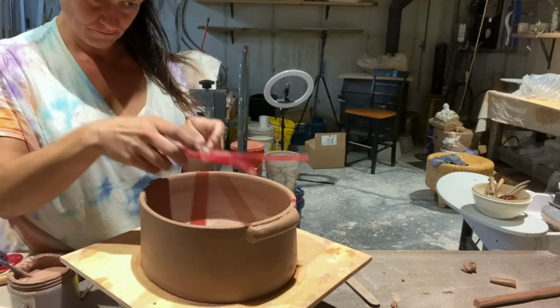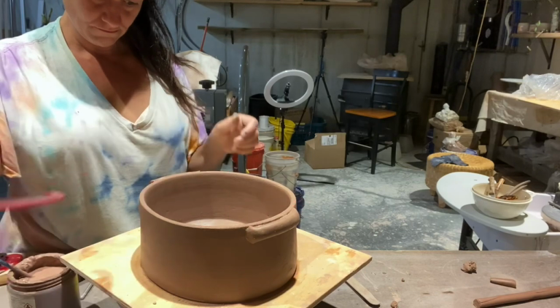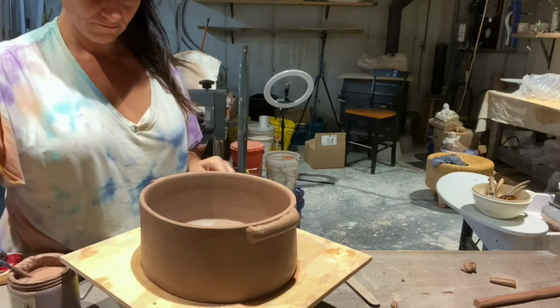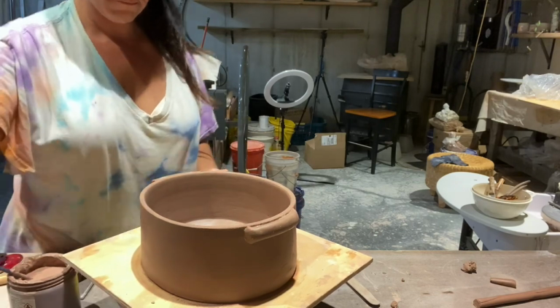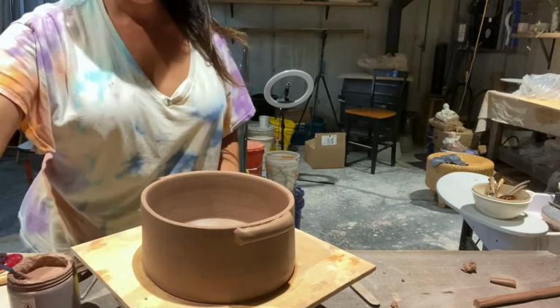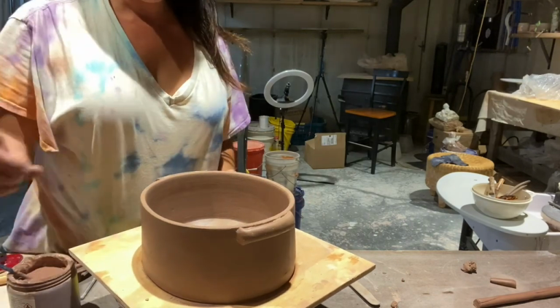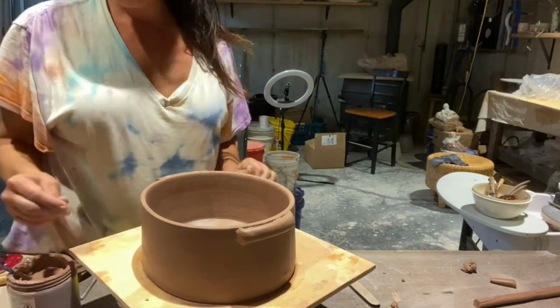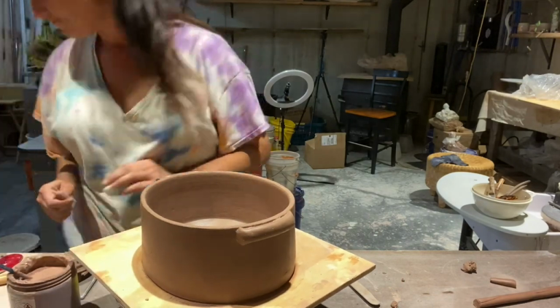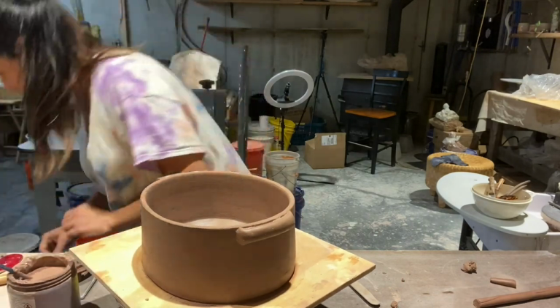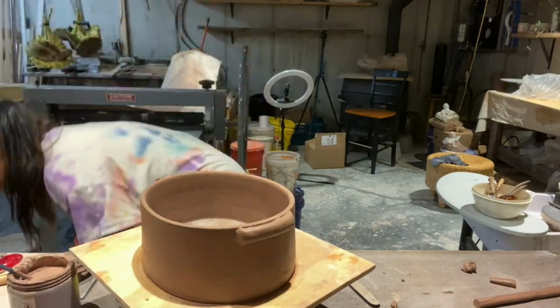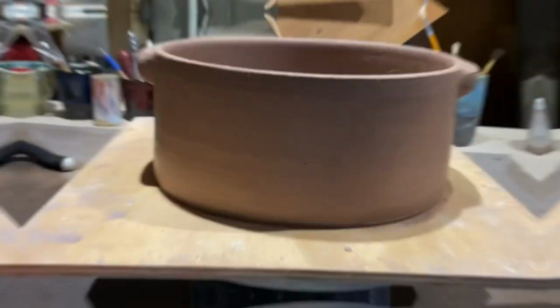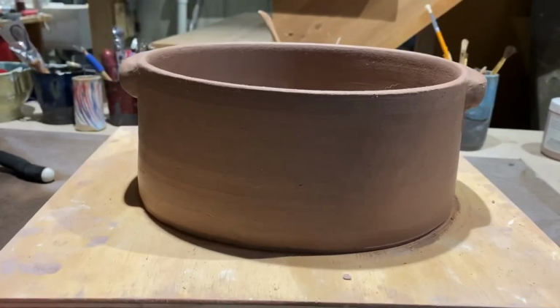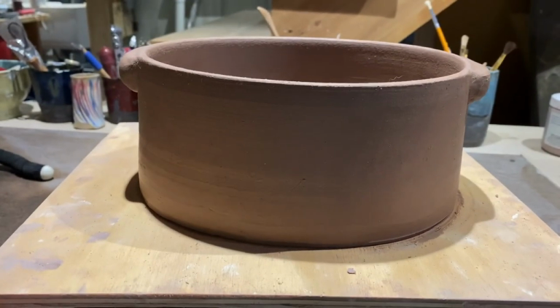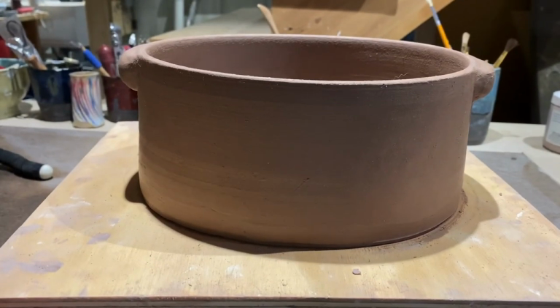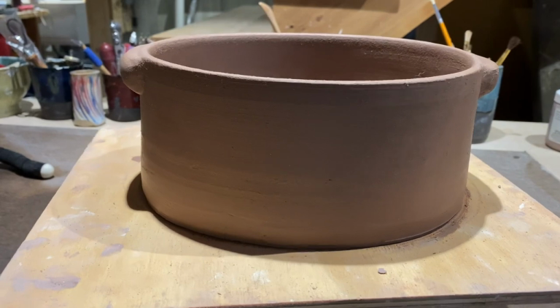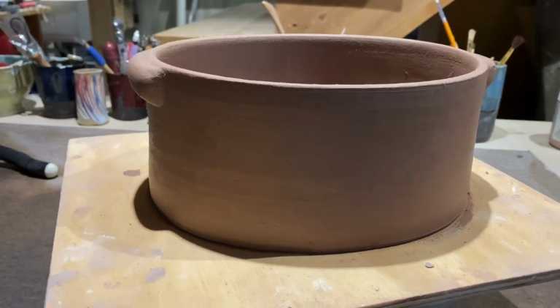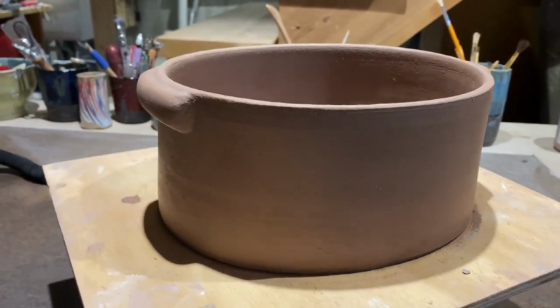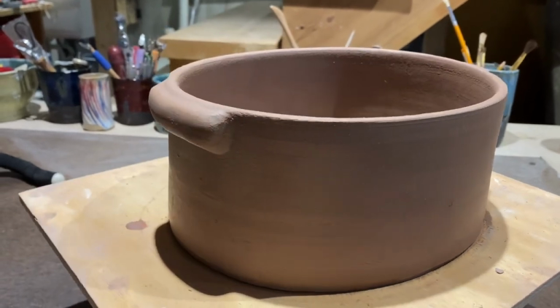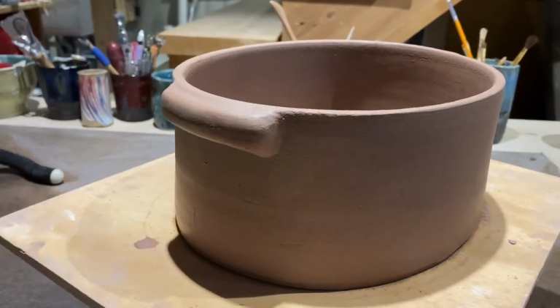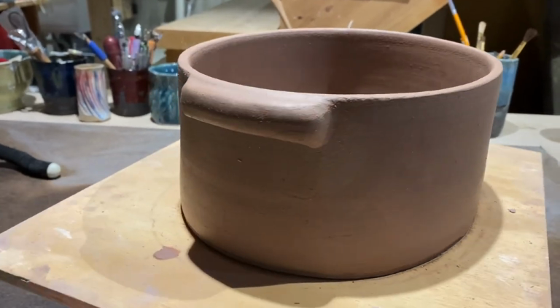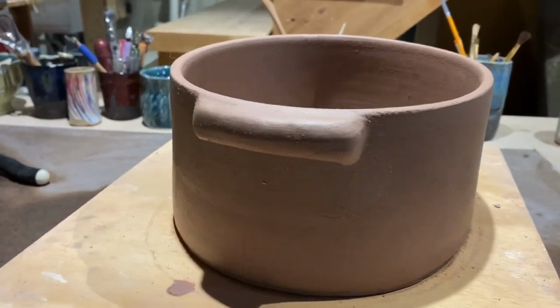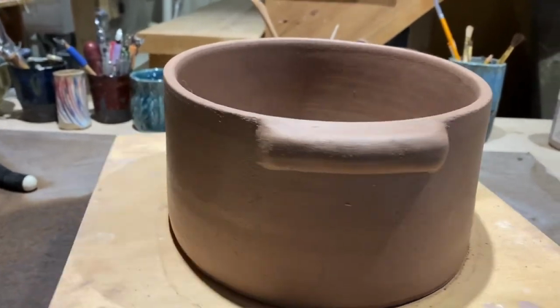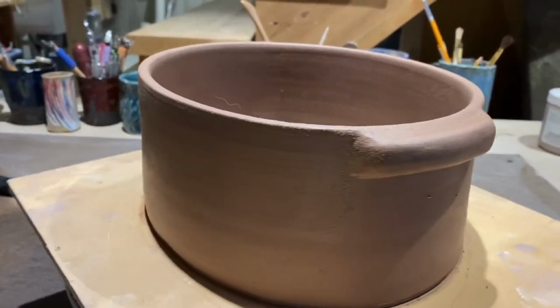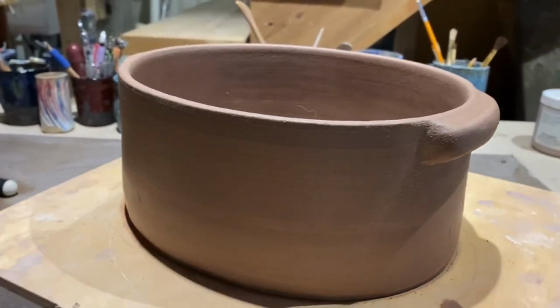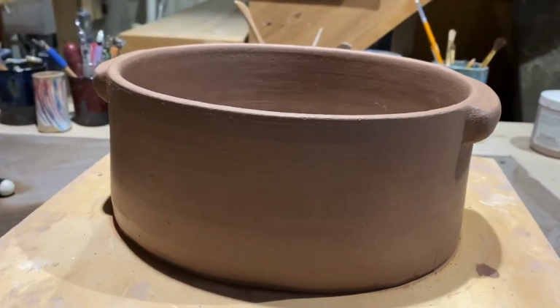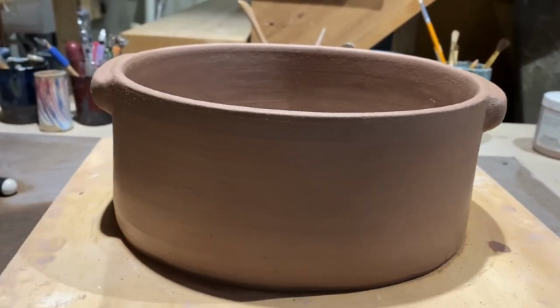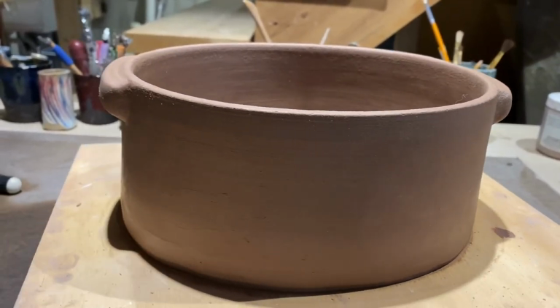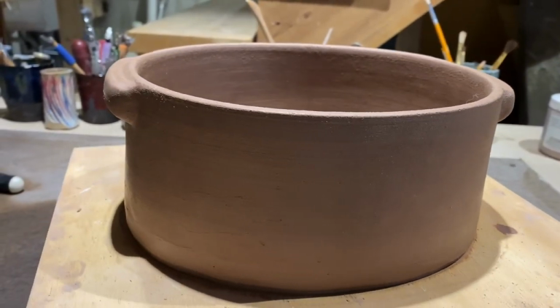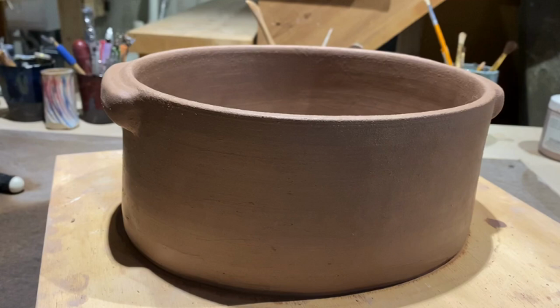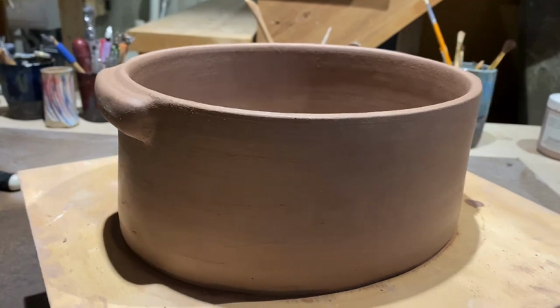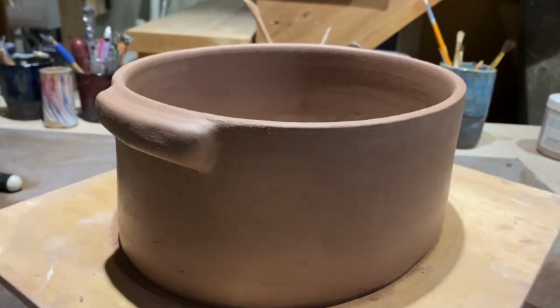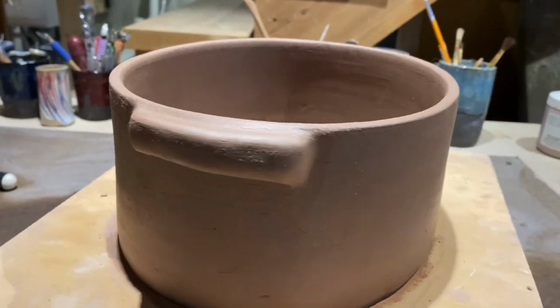And here's the finished piece — all done. A failed pot turned into a beautiful casserole. Time to get it into the kiln.